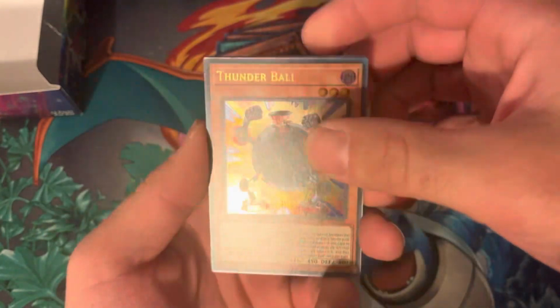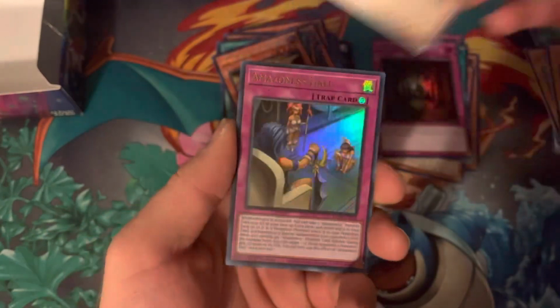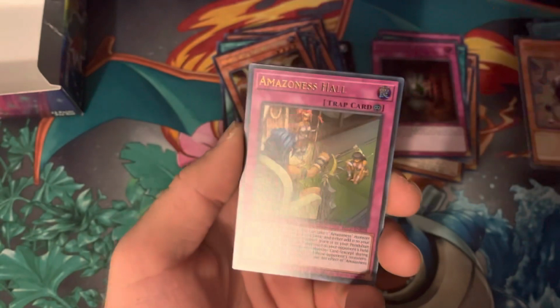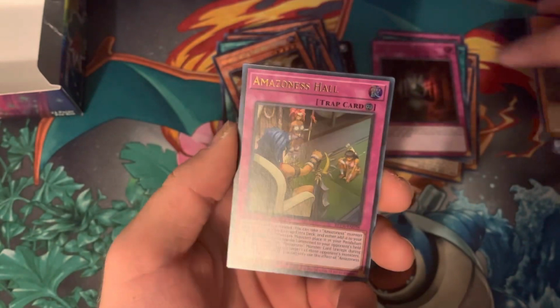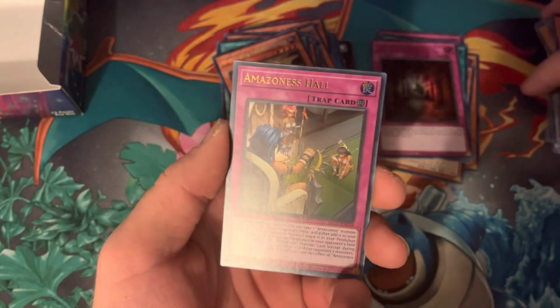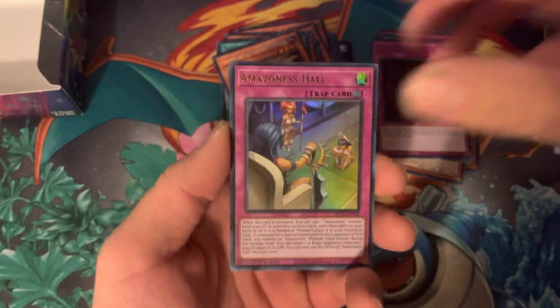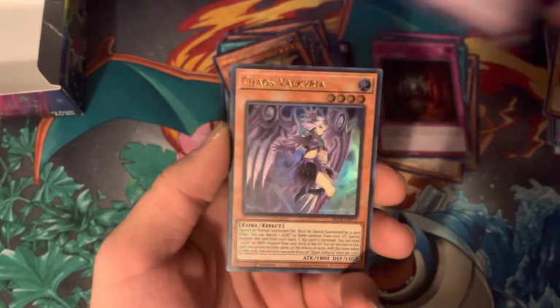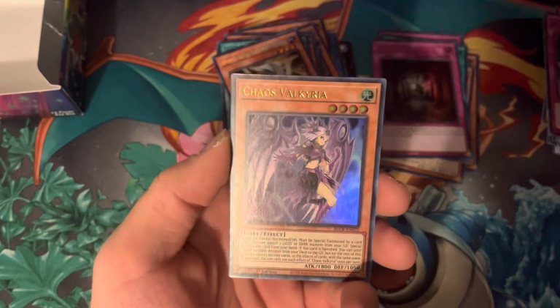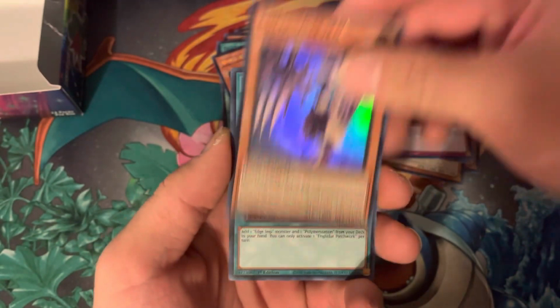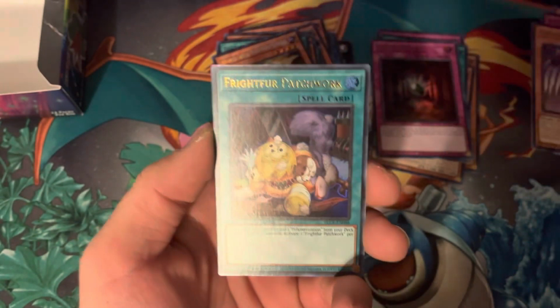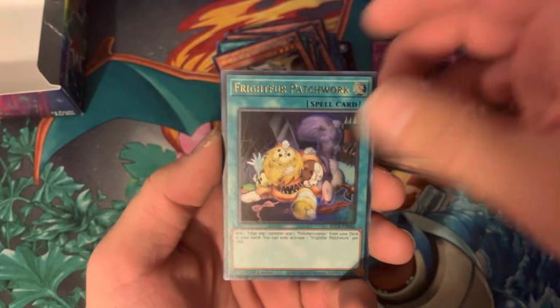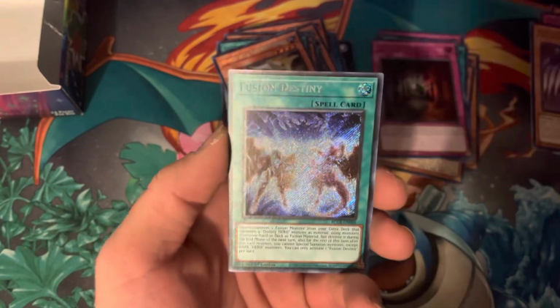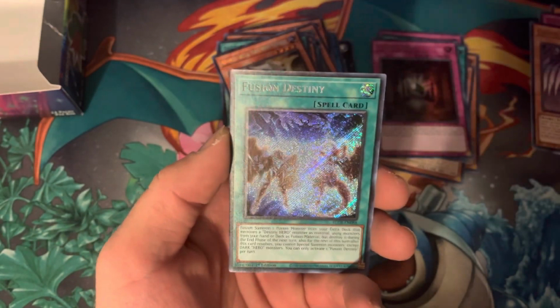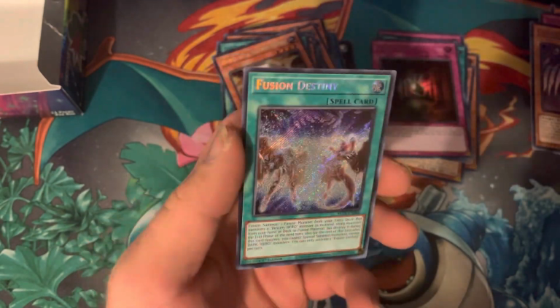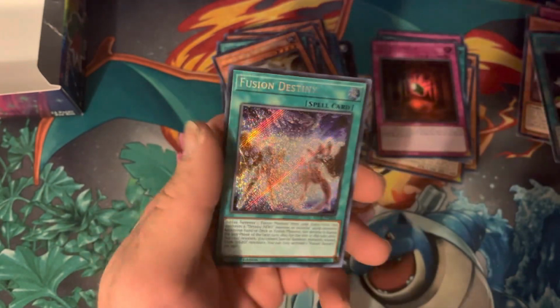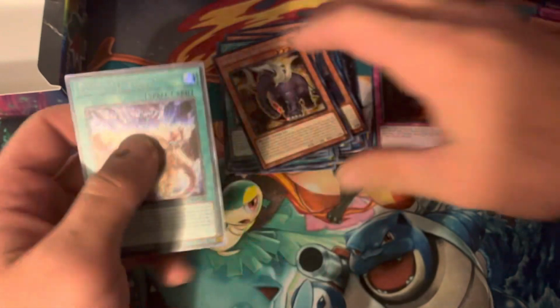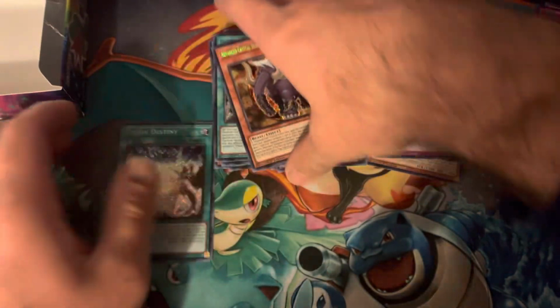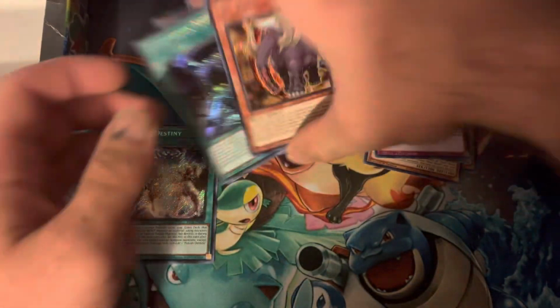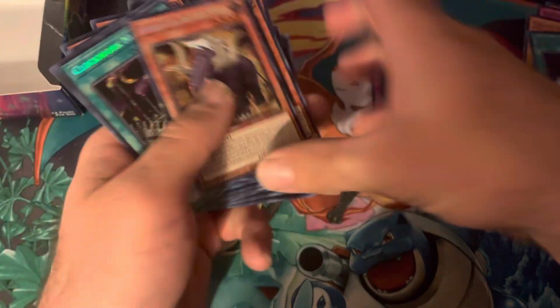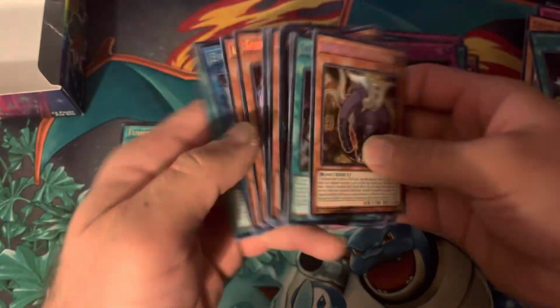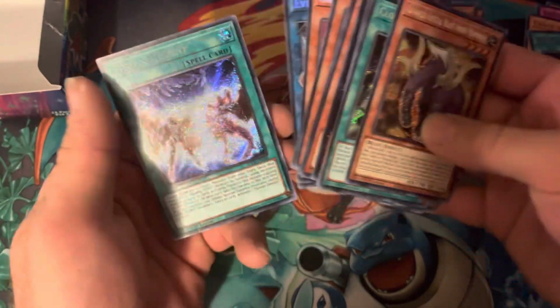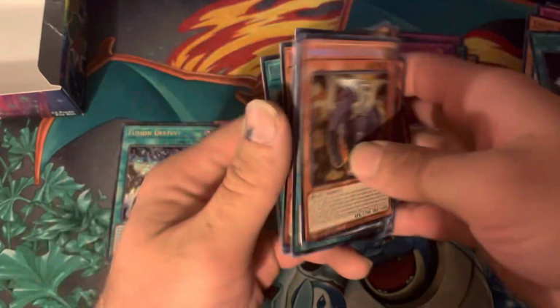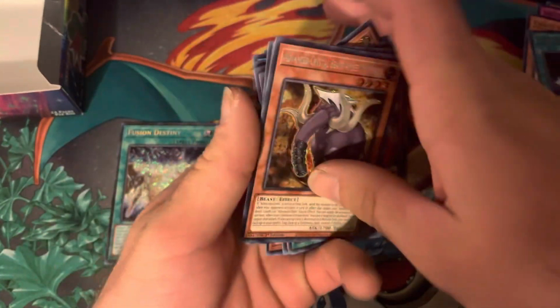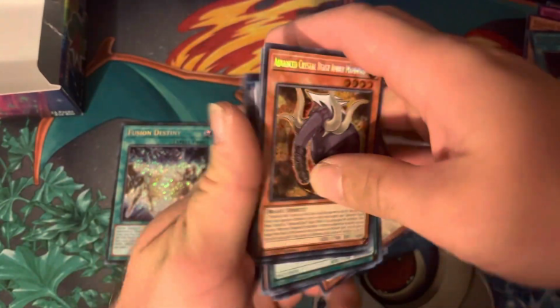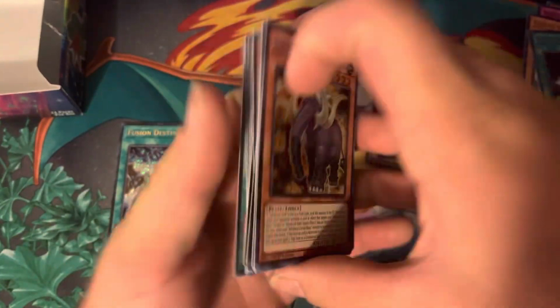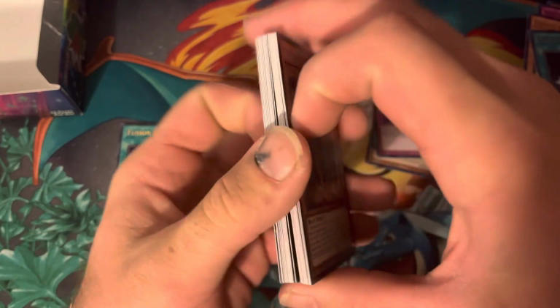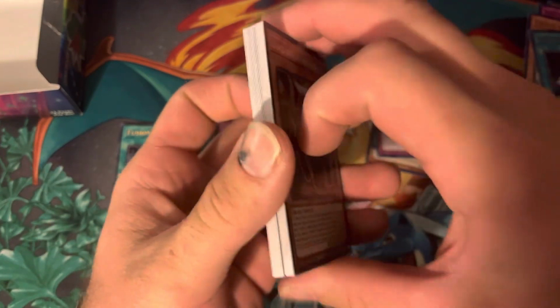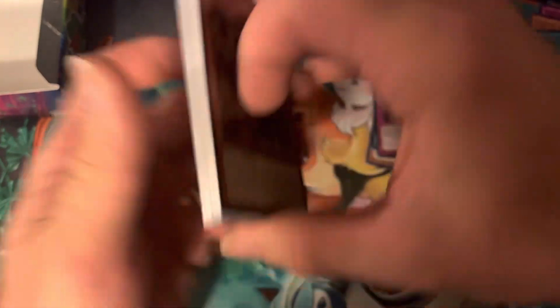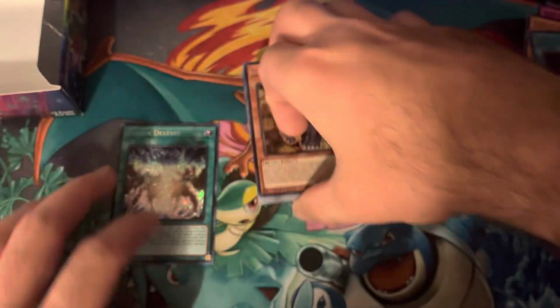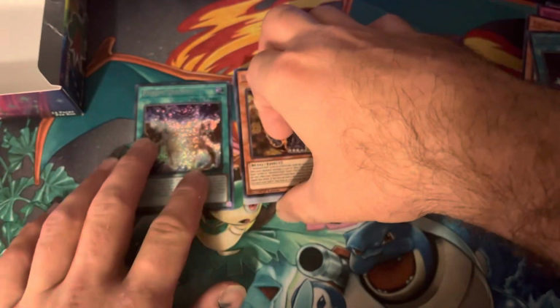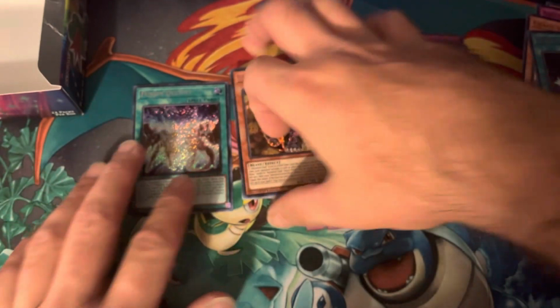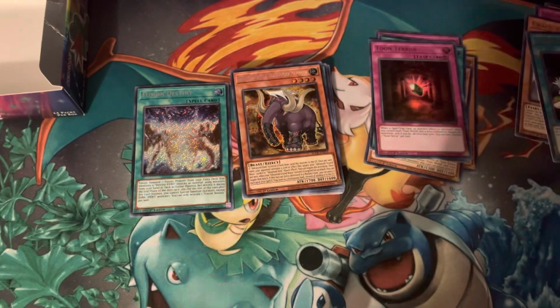Alright, this is the last pack. Can we get some last pack magic here? Come on, give us the Exodia Head. We only got a Fusion Destiny. Did we pull that one already? Yeah, that's what I thought. We started the box with a Fusion Destiny and we ended it with a Fusion Destiny. How fitting.